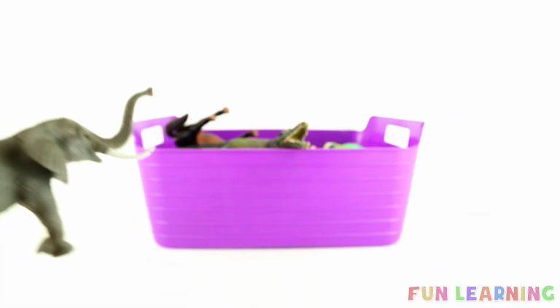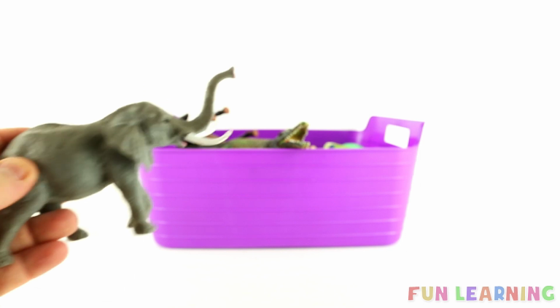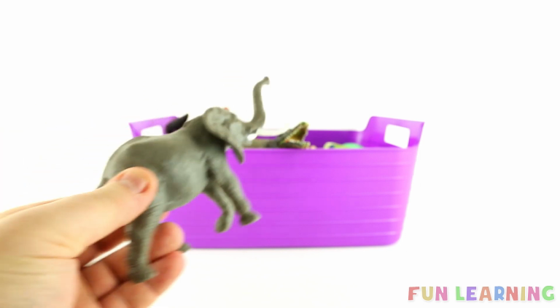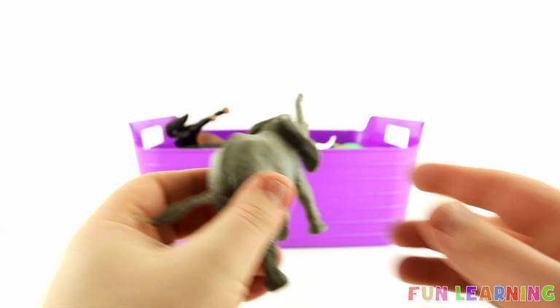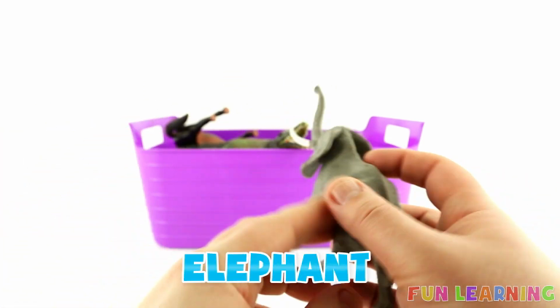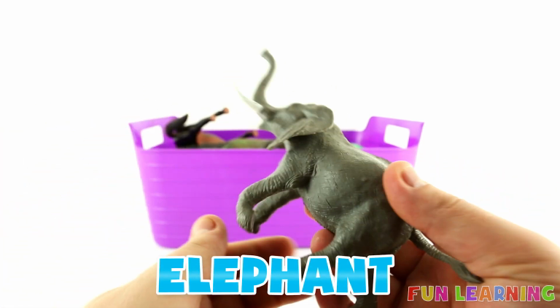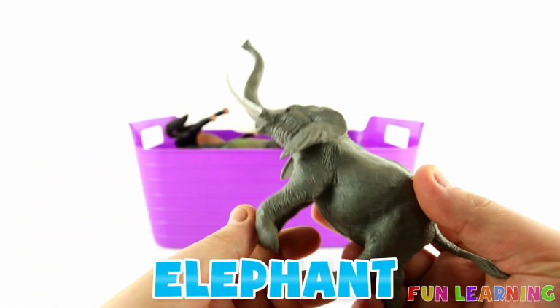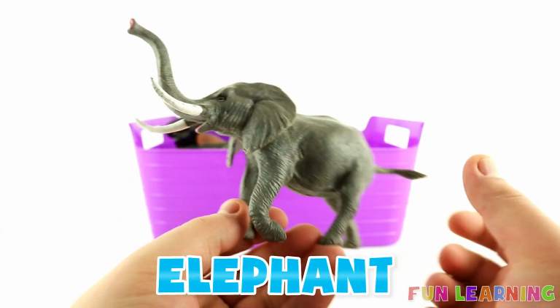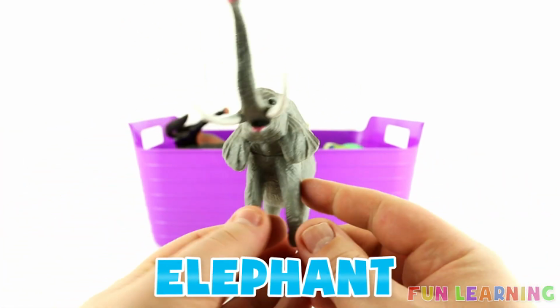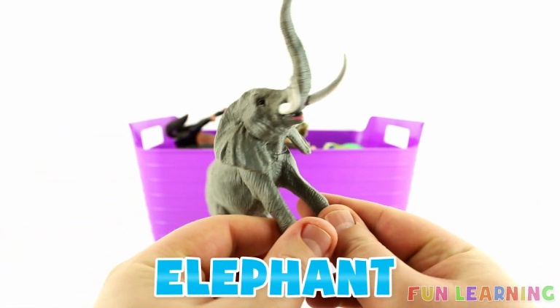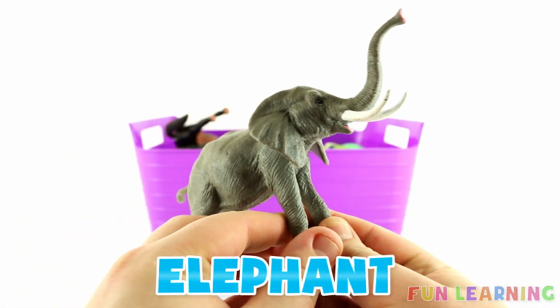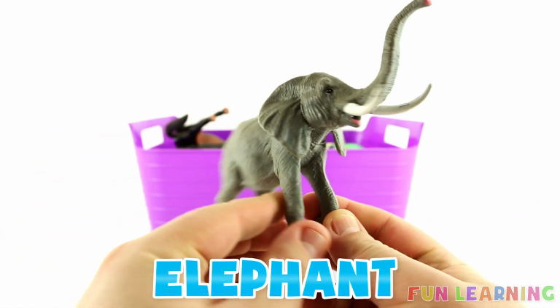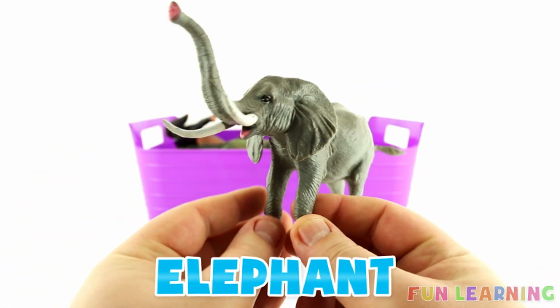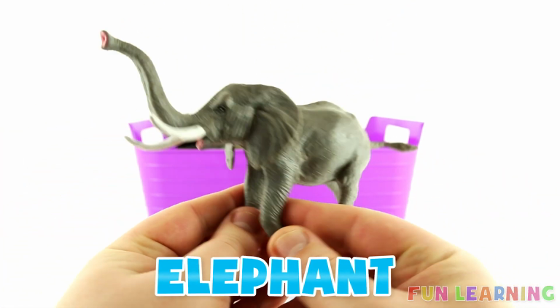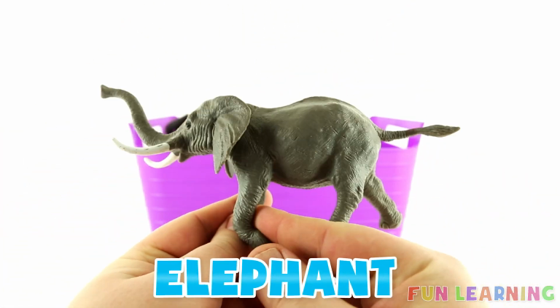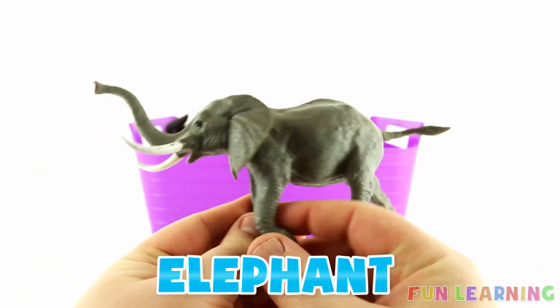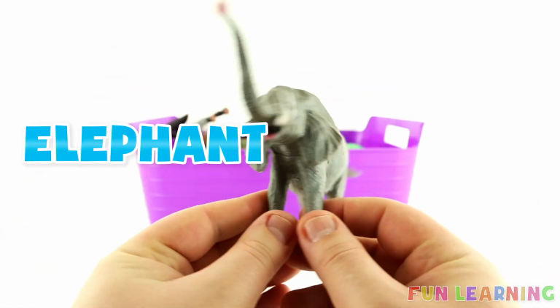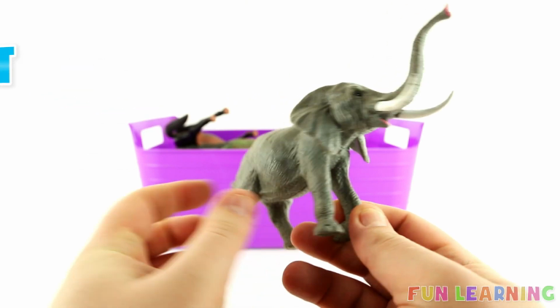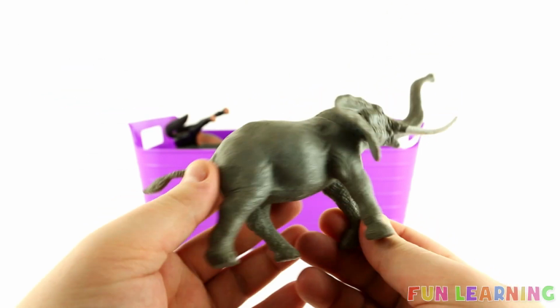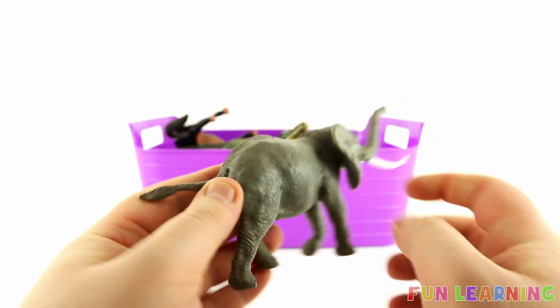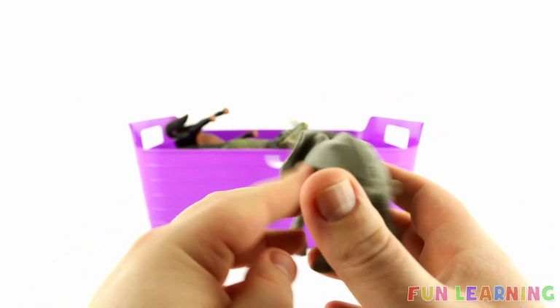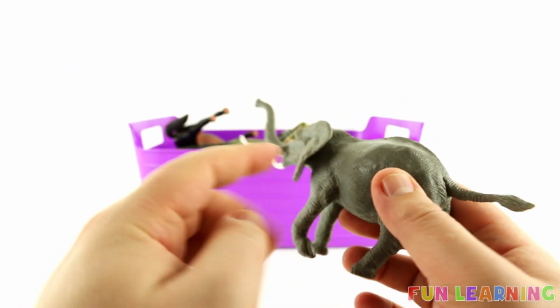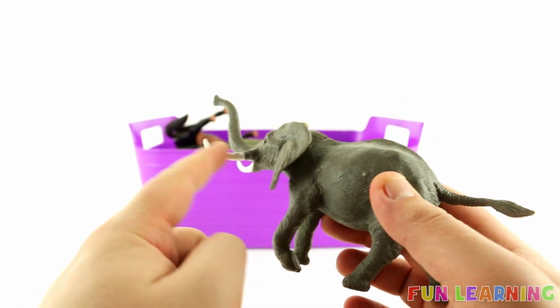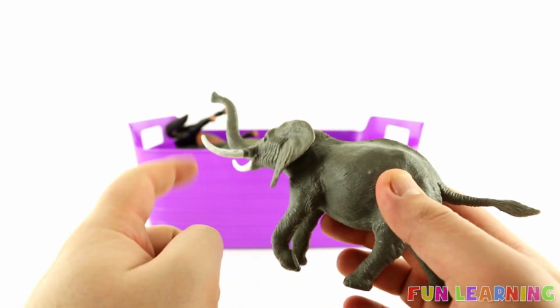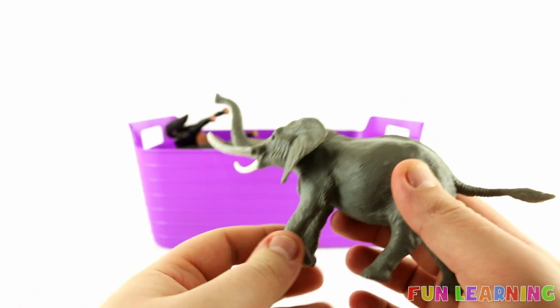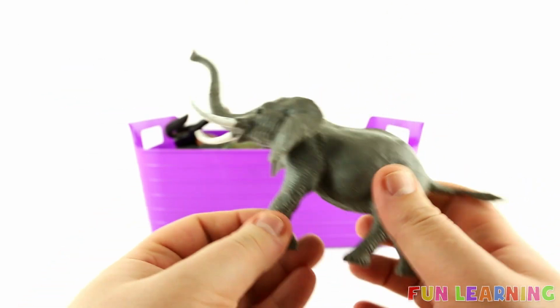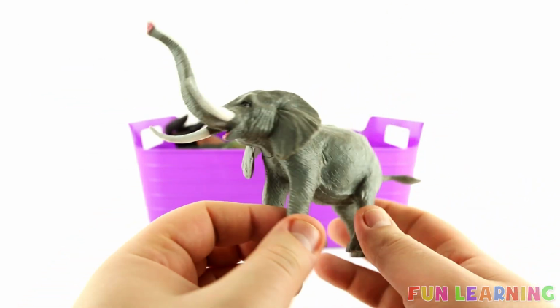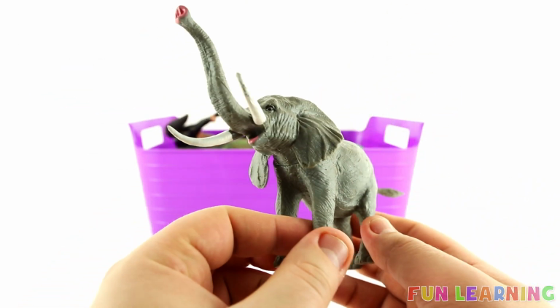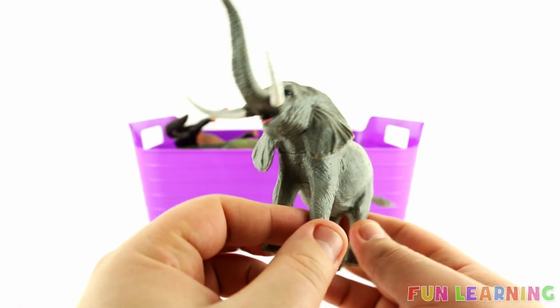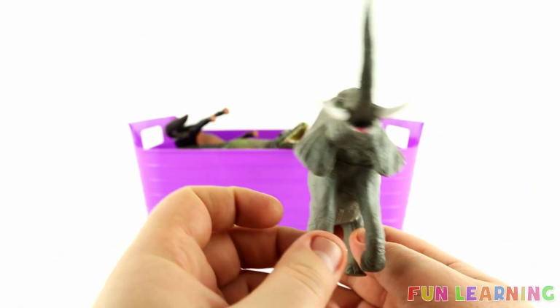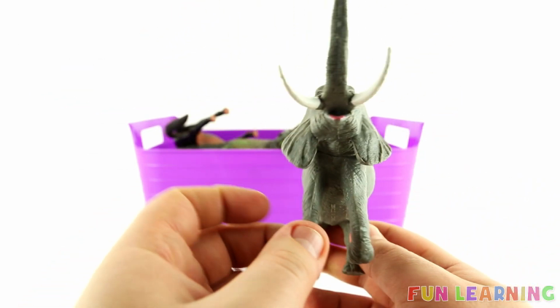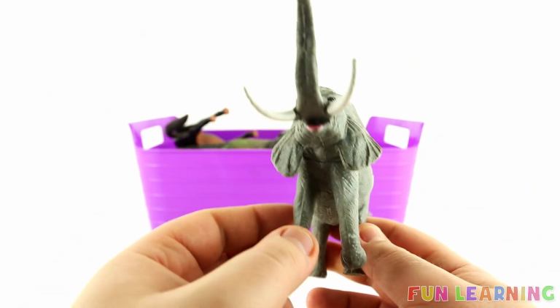E is for Elephant. Say it with me: Elephant. Elephants are grey with white tusks. An elephant. The letter E.